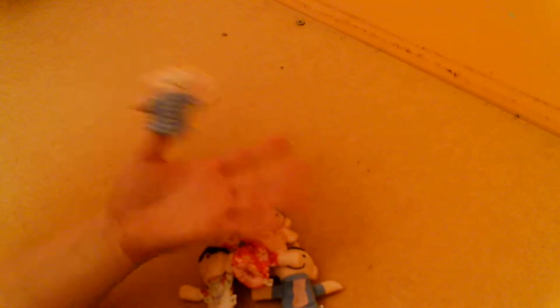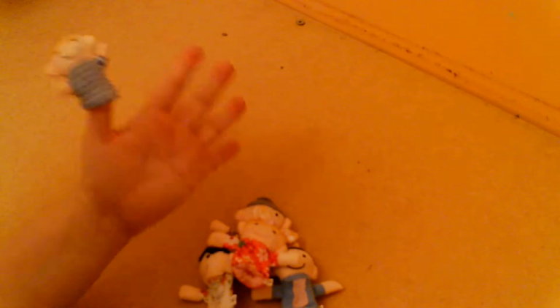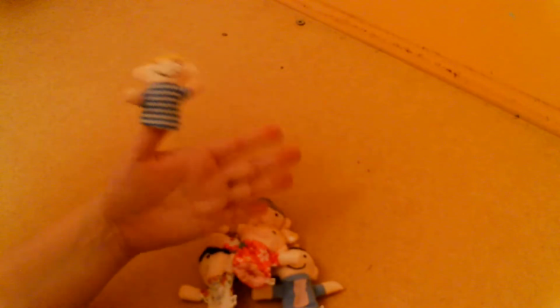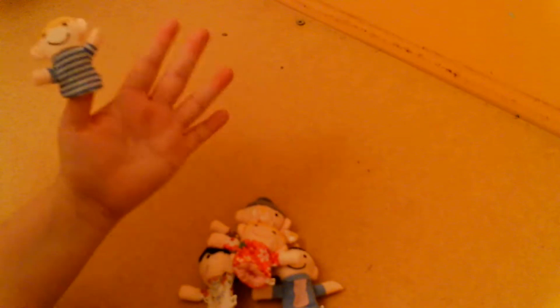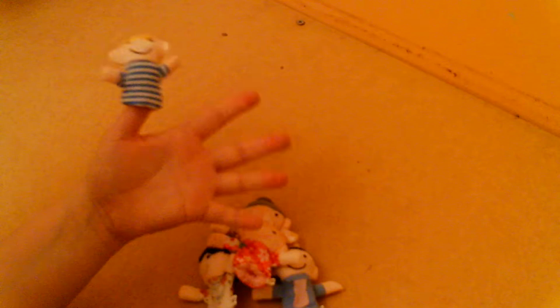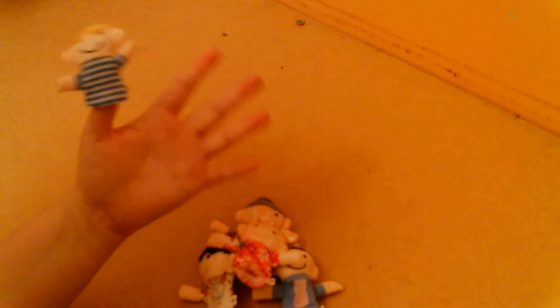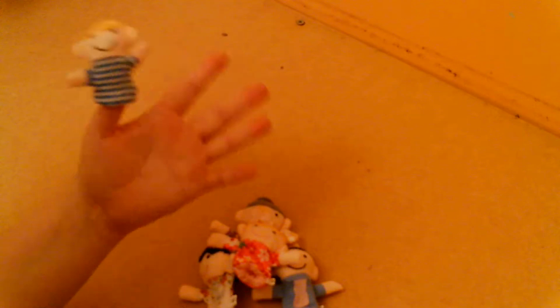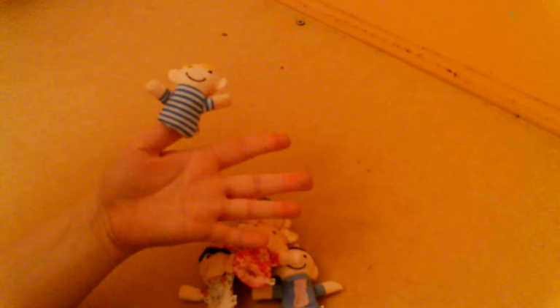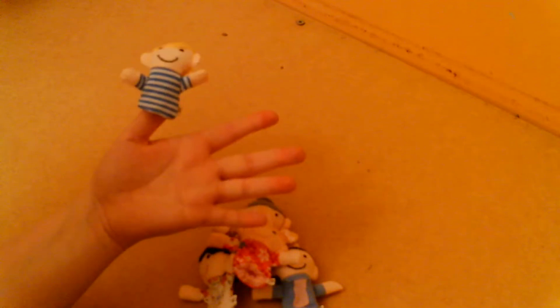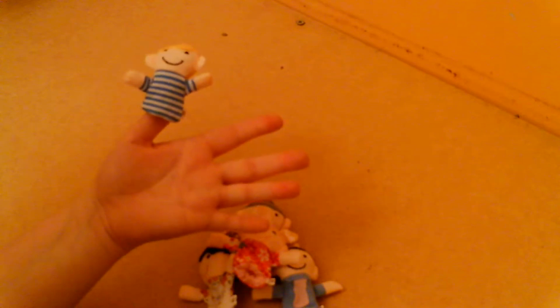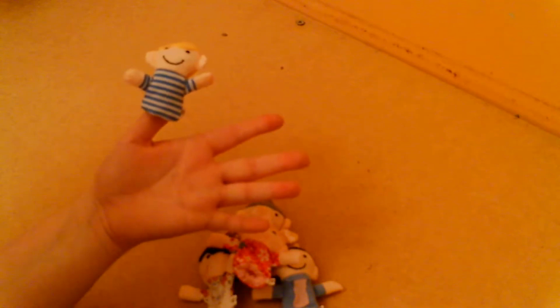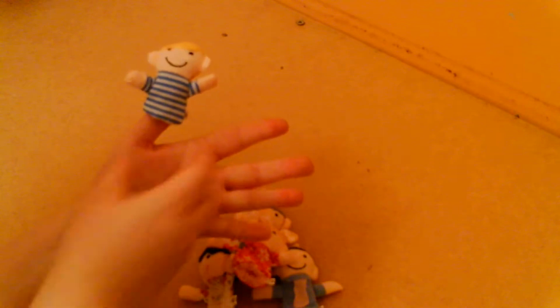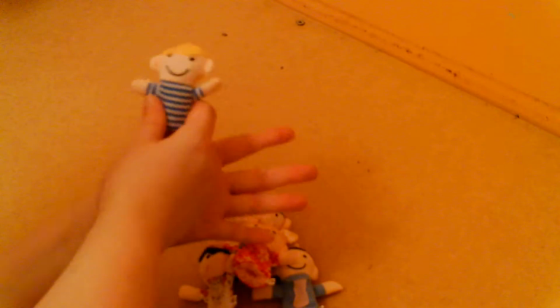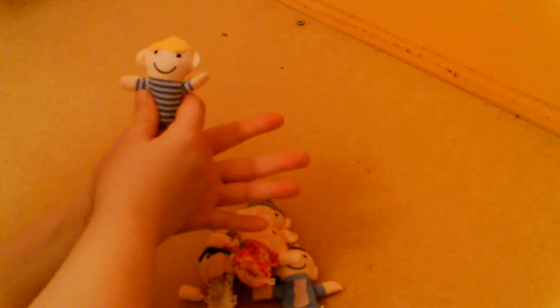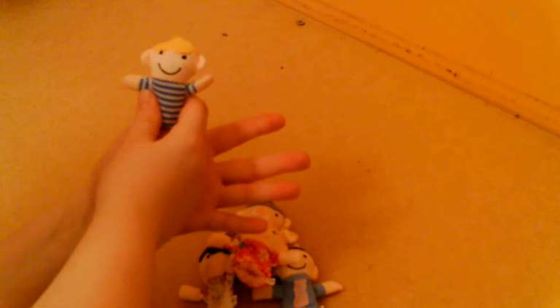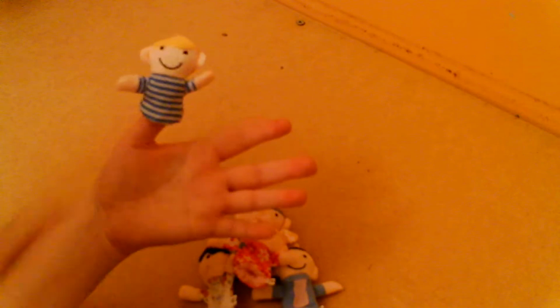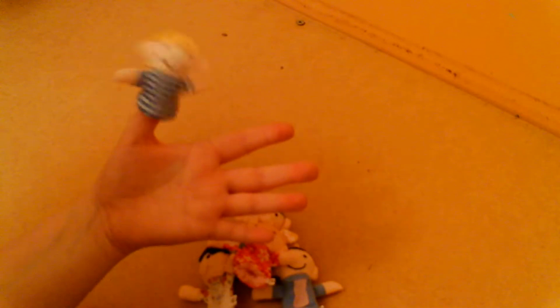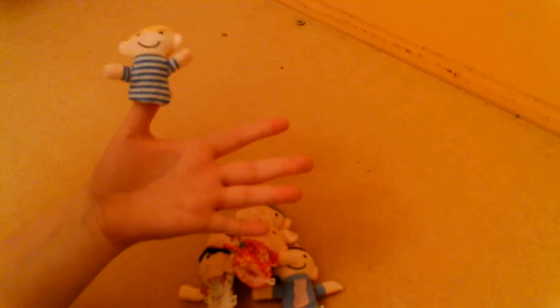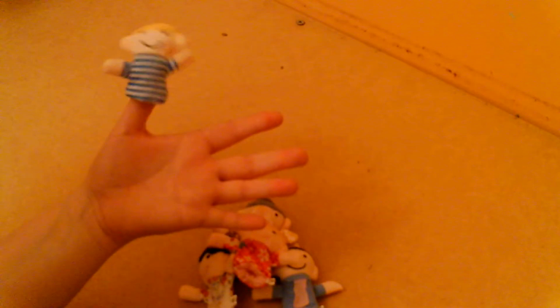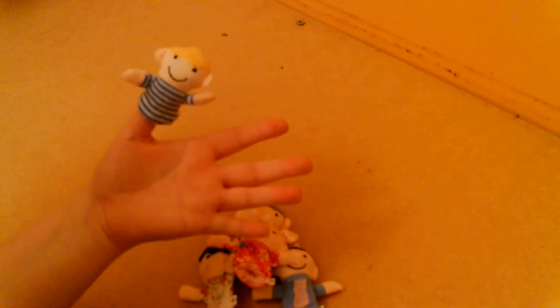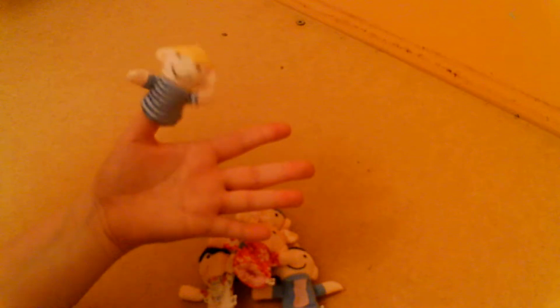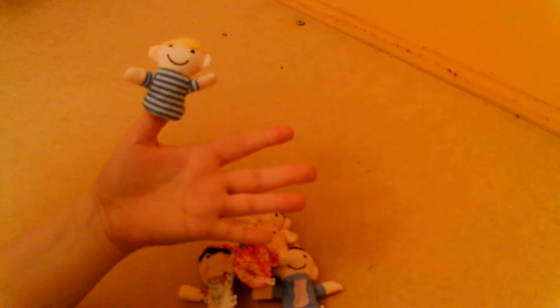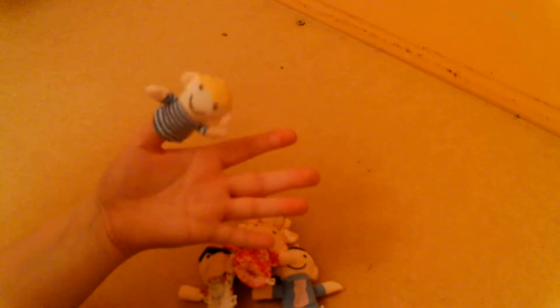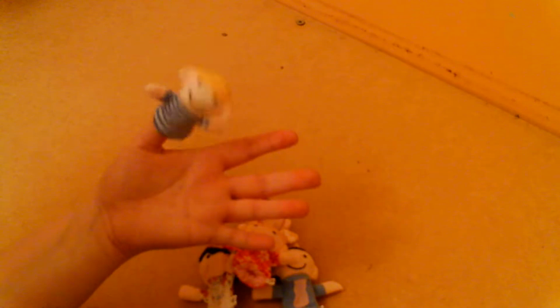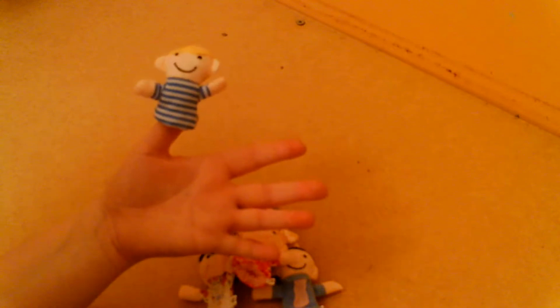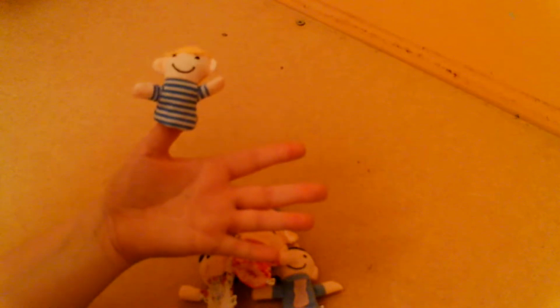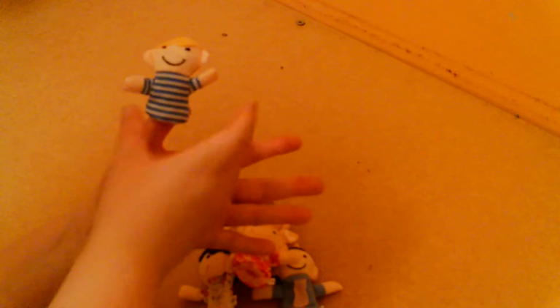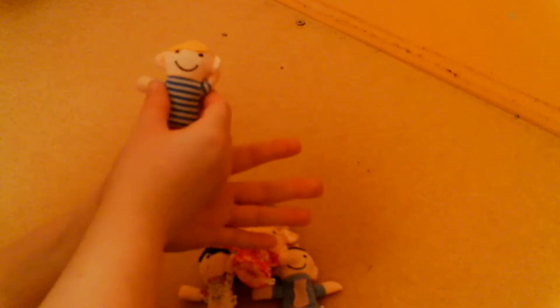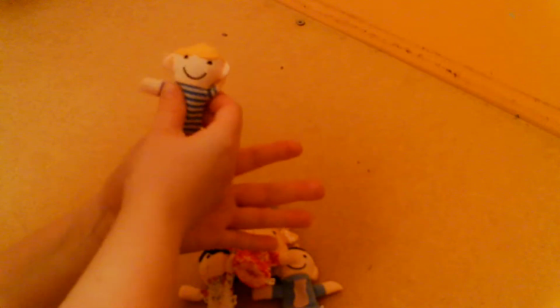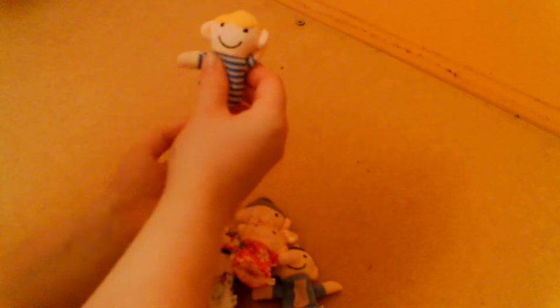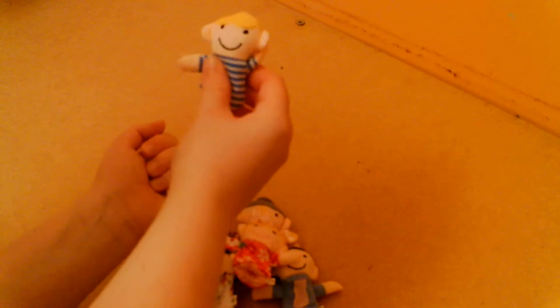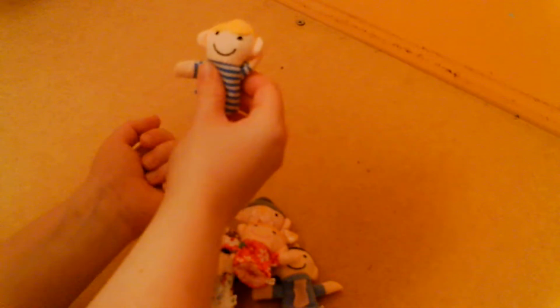Brother finger, brother finger, where are you? Here I am, here I am, how do you do? Brother finger!